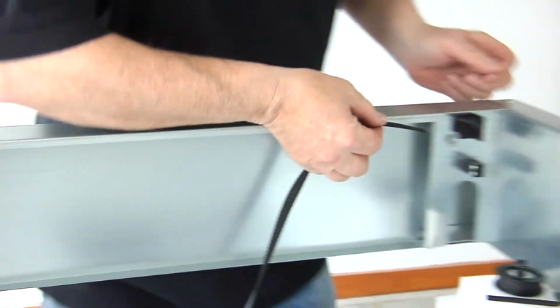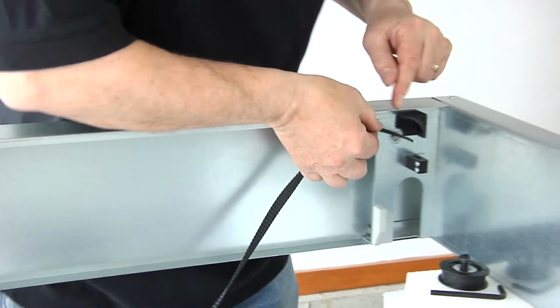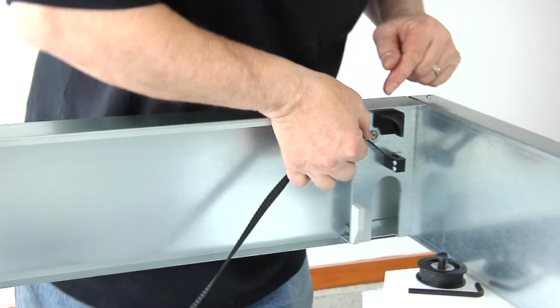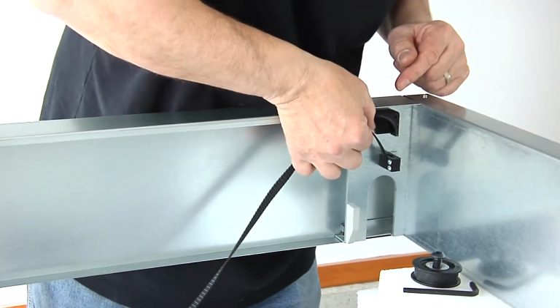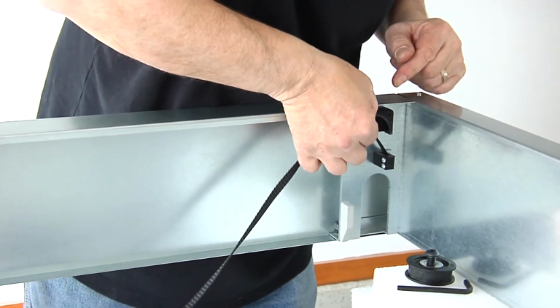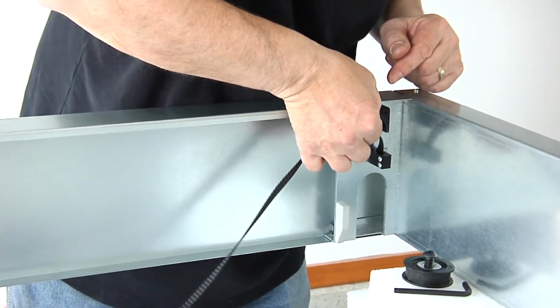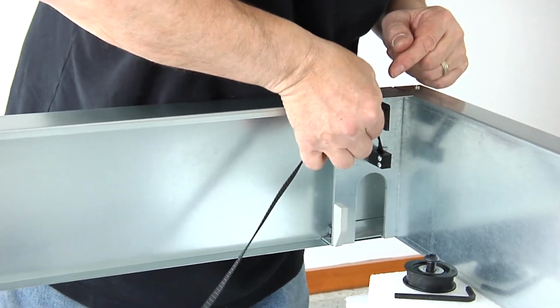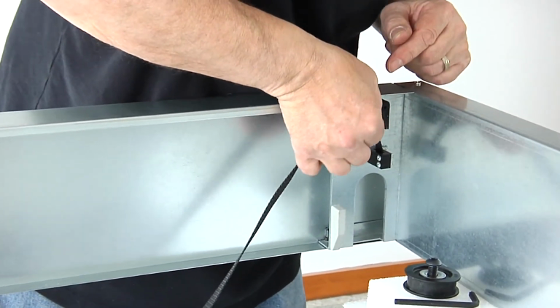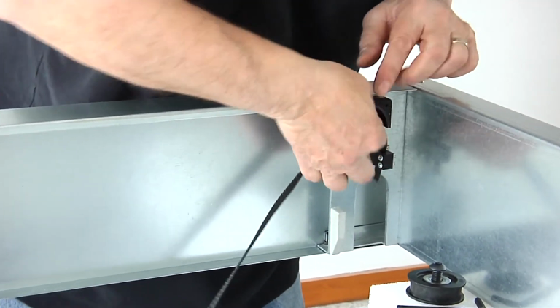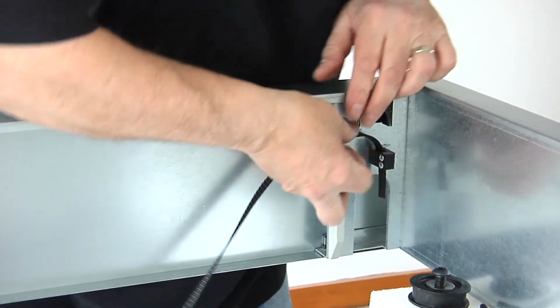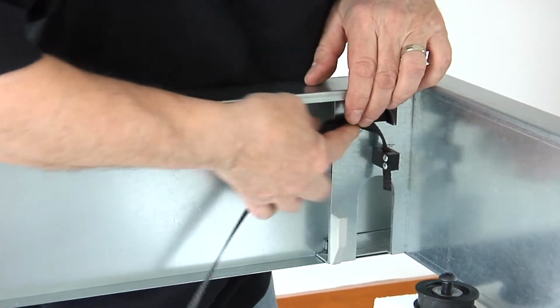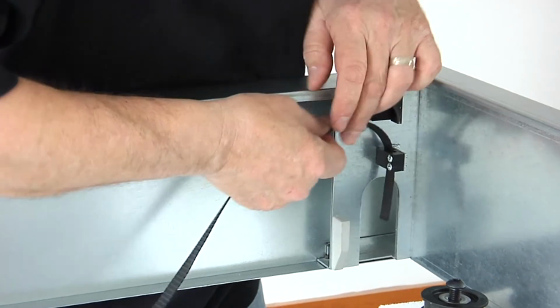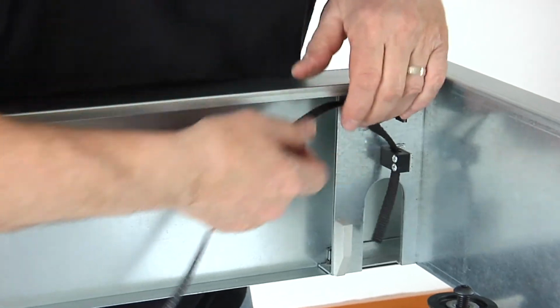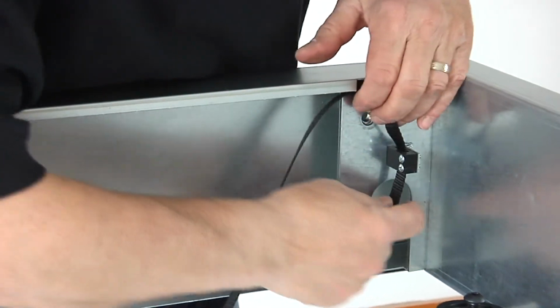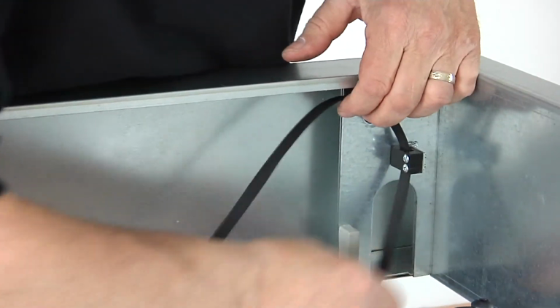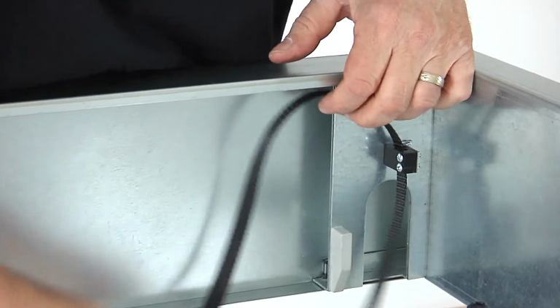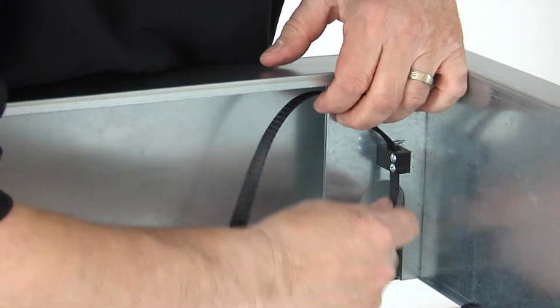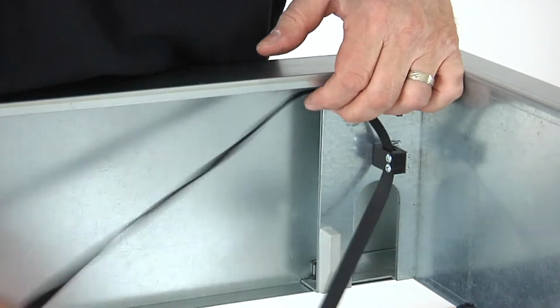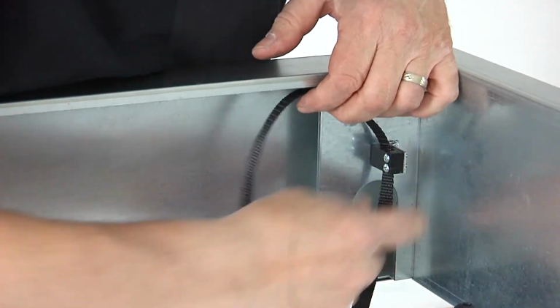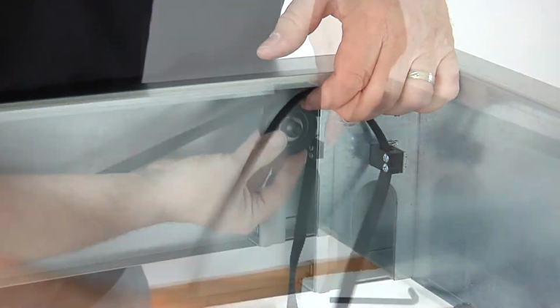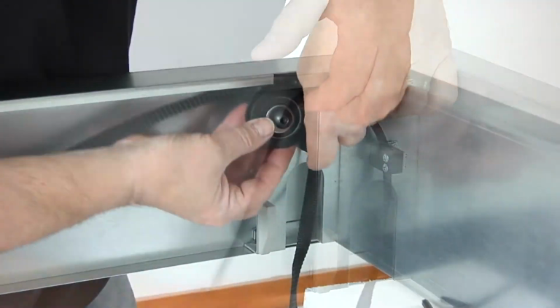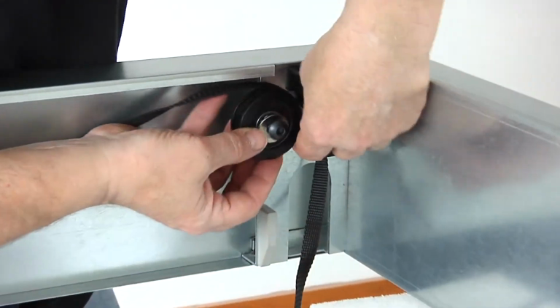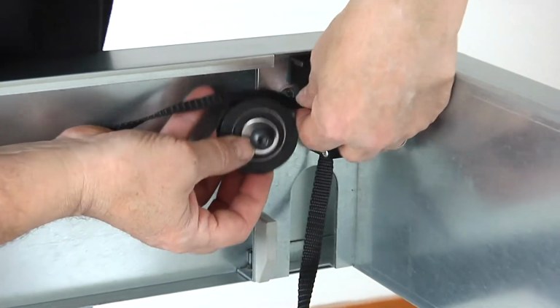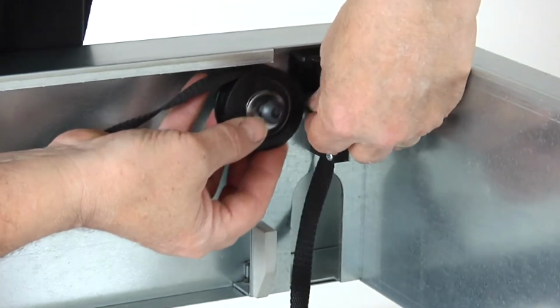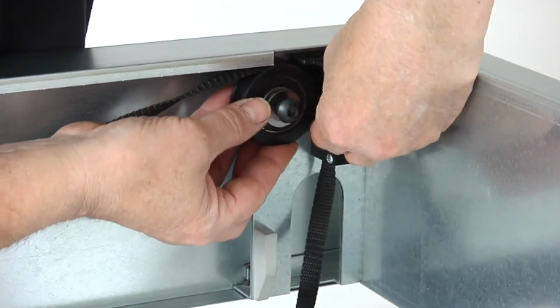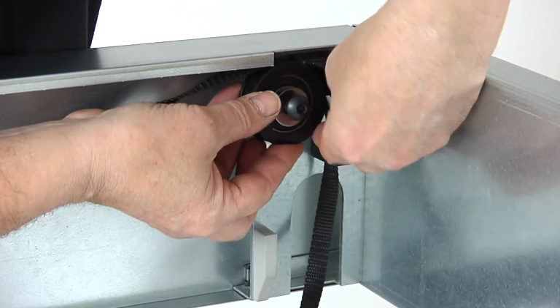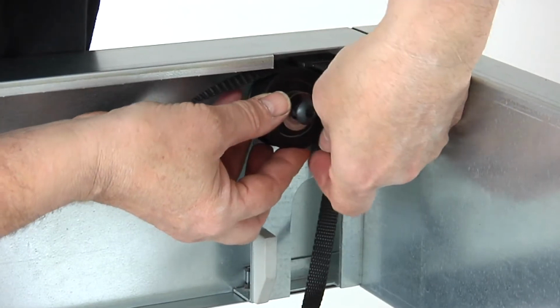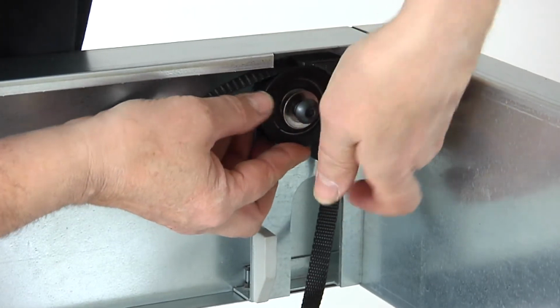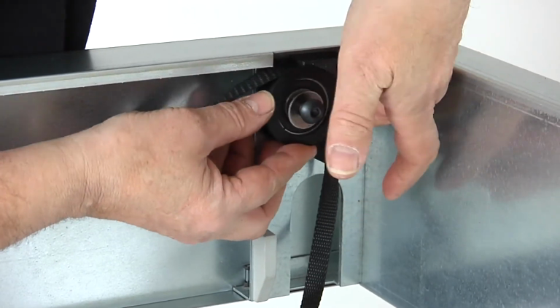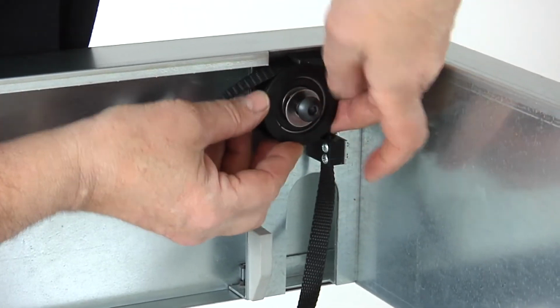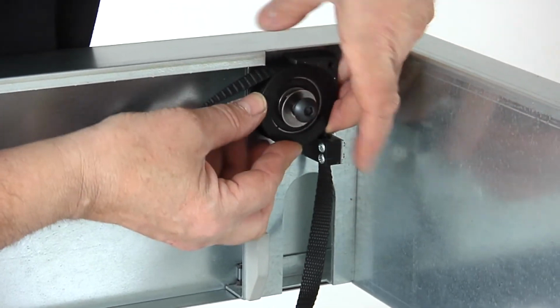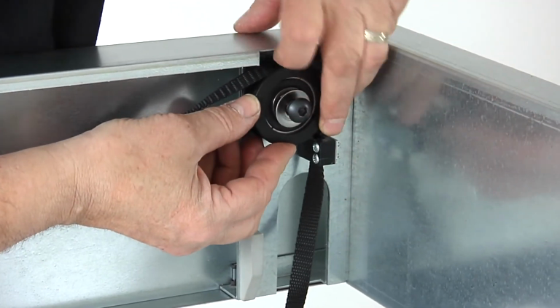Feed the polyweb straps through the guides. Then replace and tighten the pulley under the bumper with the Allen Wrench.